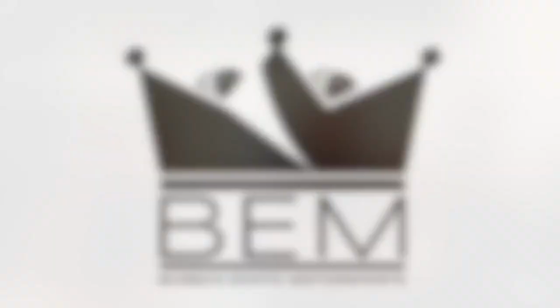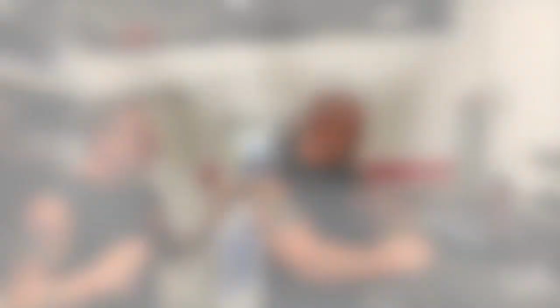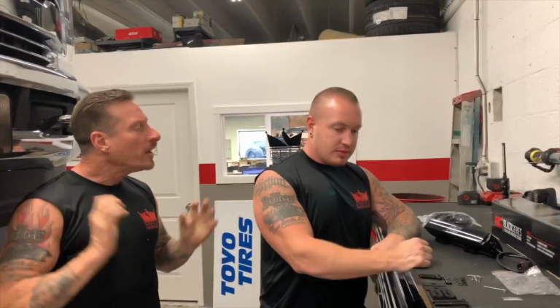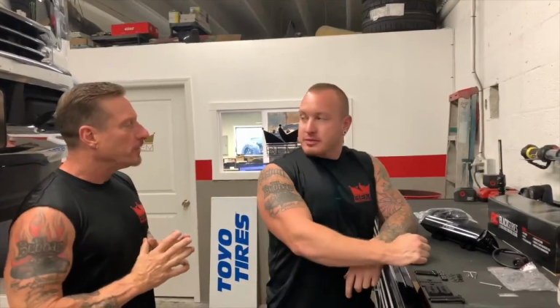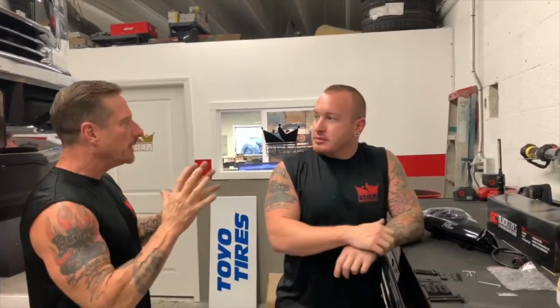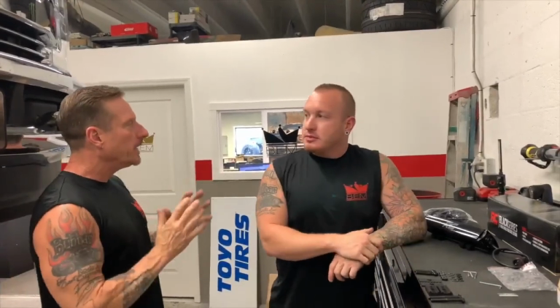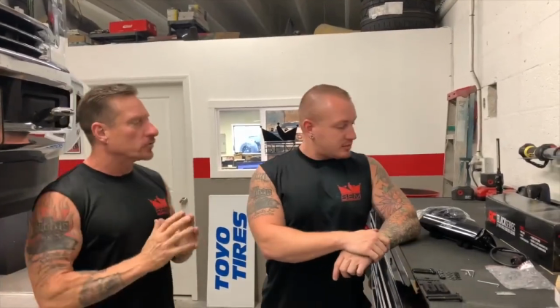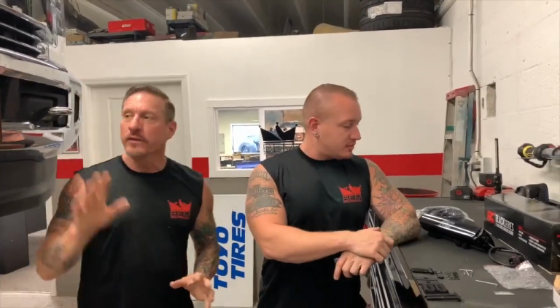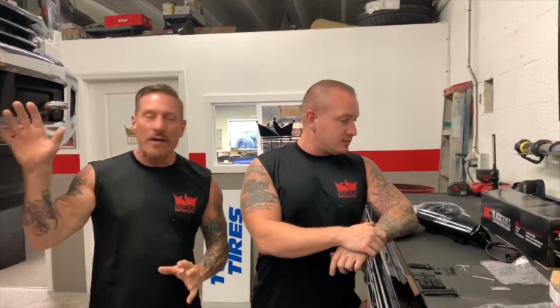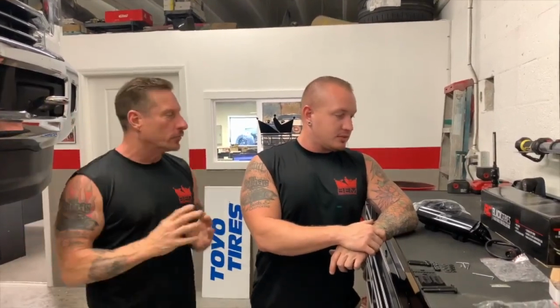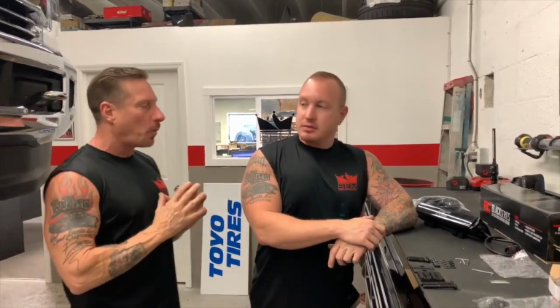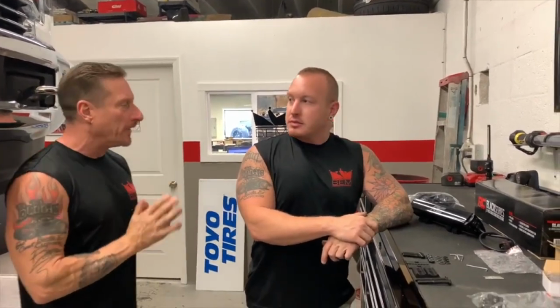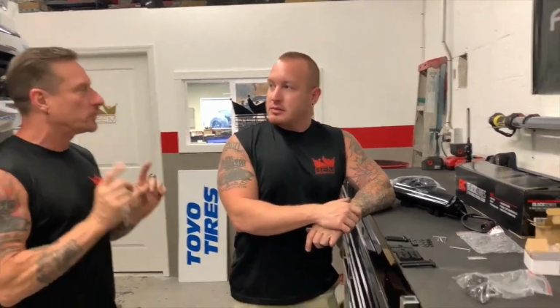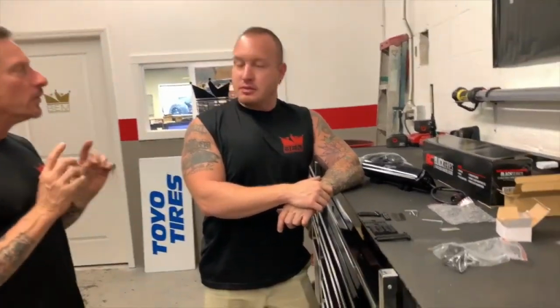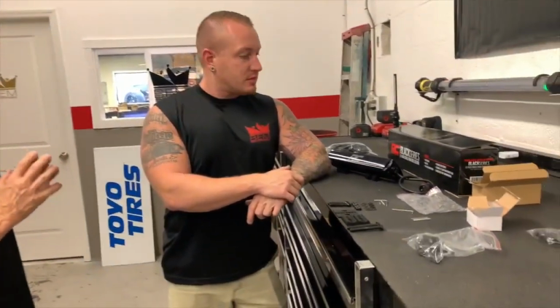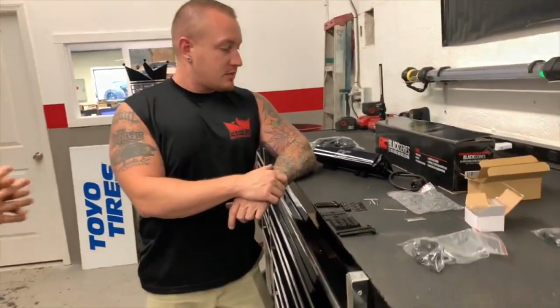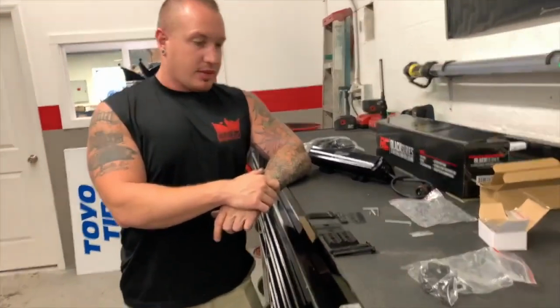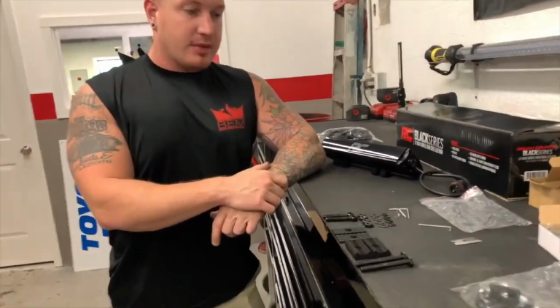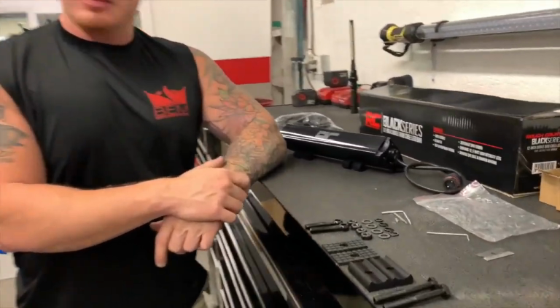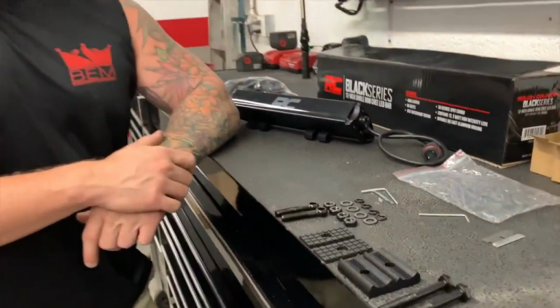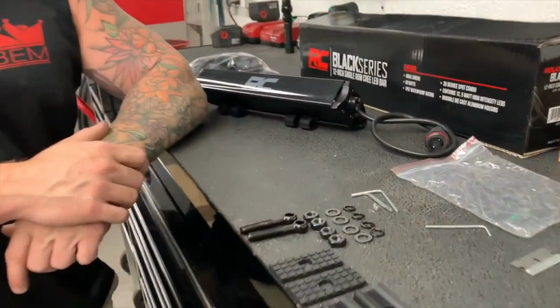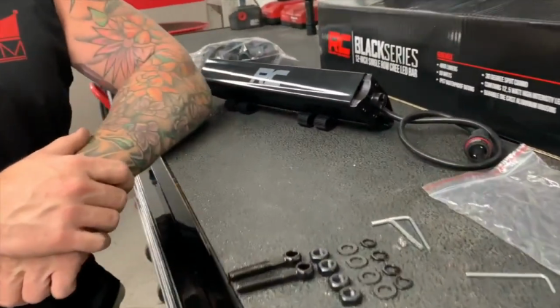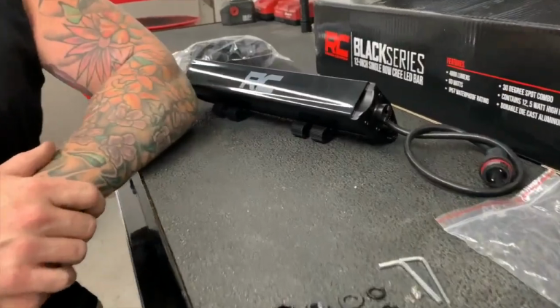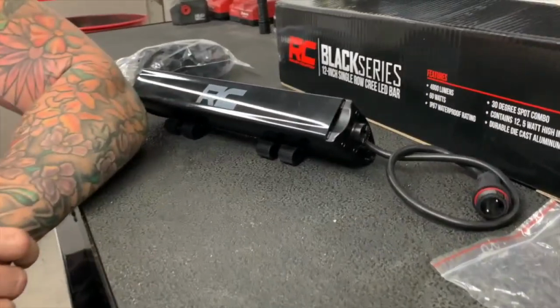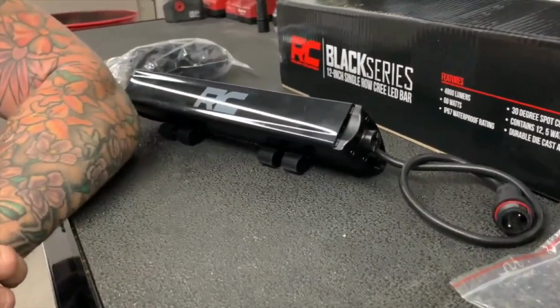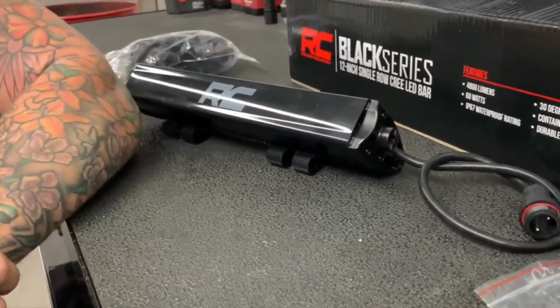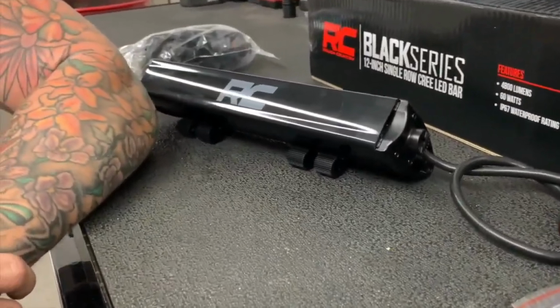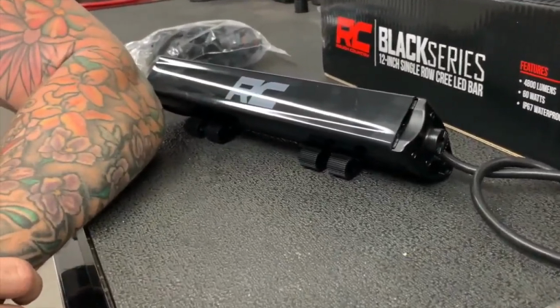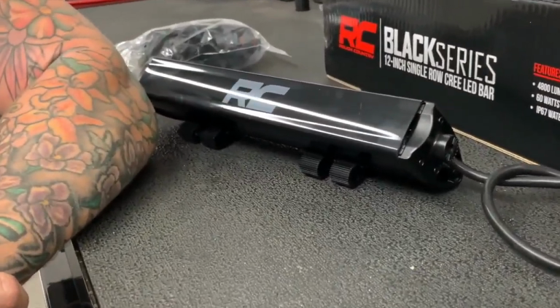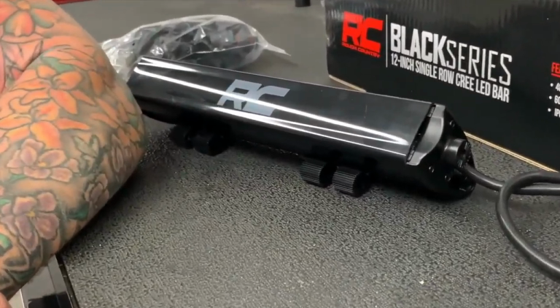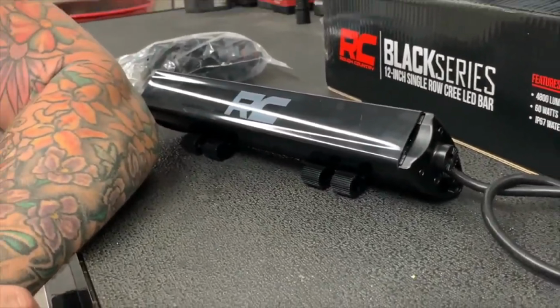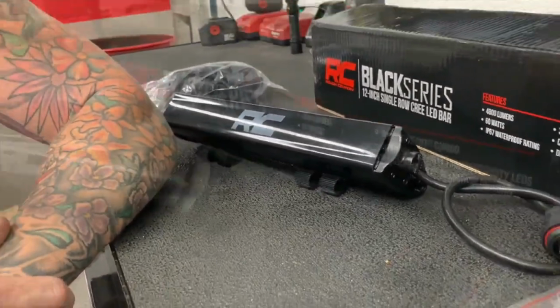One of the things we're going to be doing here is installing the Rough Country 12-inch single row LED lamp assembly right here on this 2018 Ford F-250.